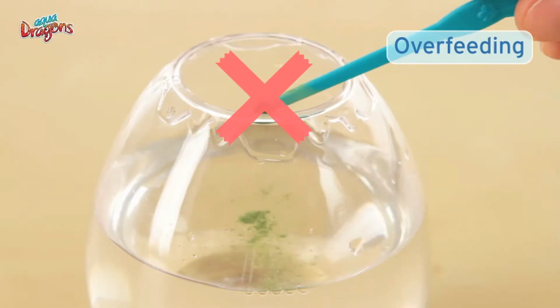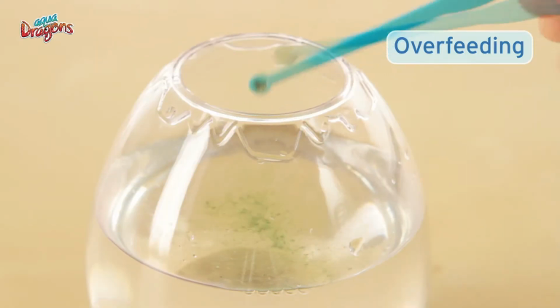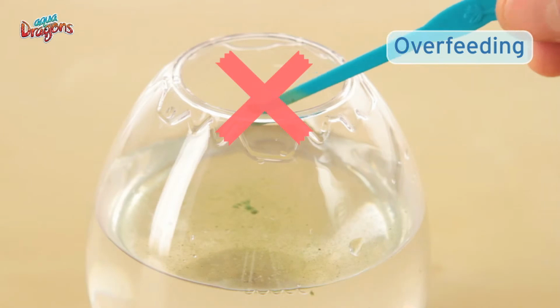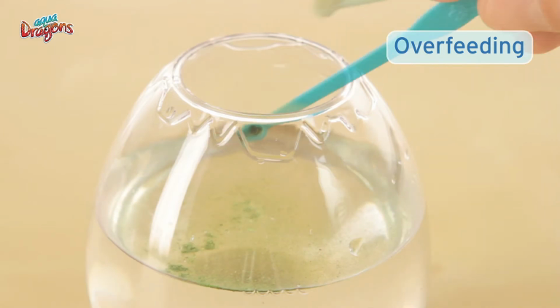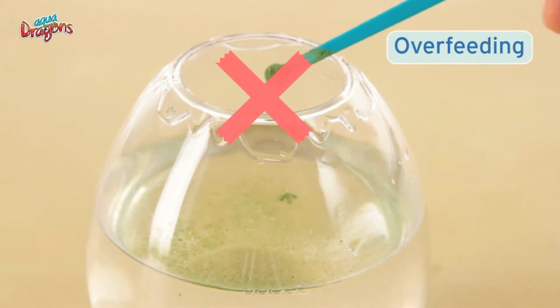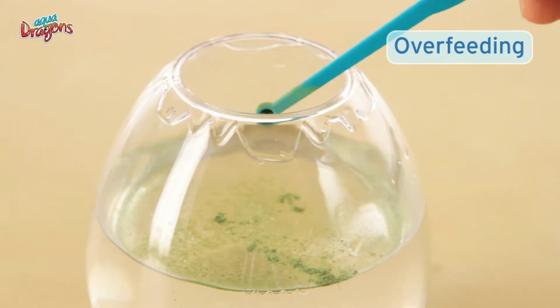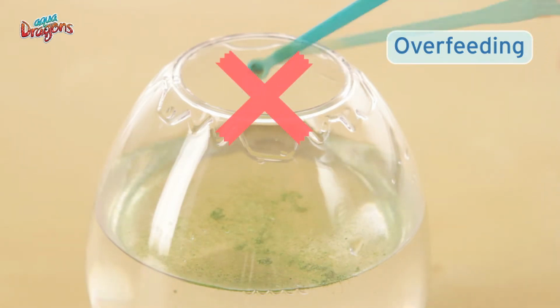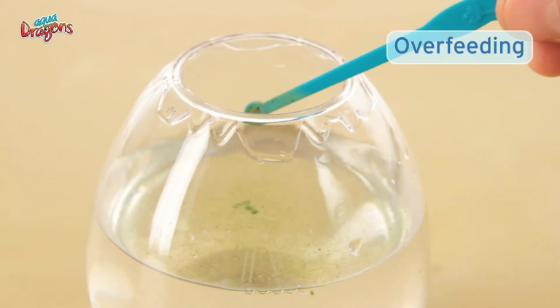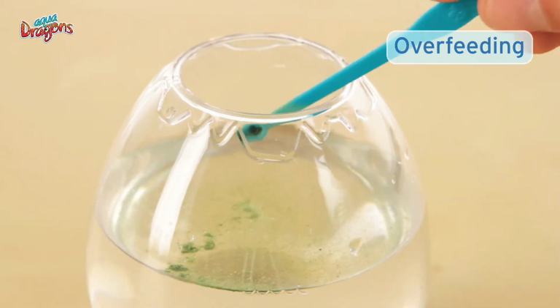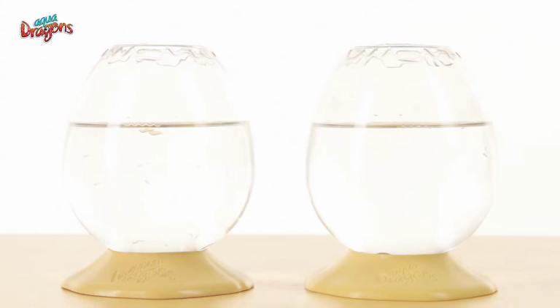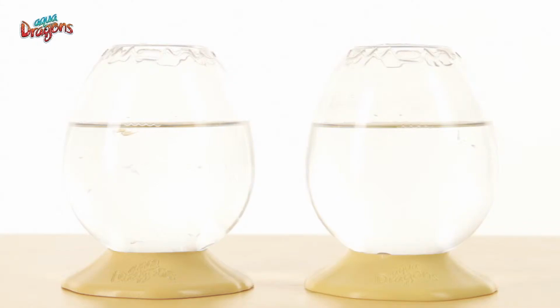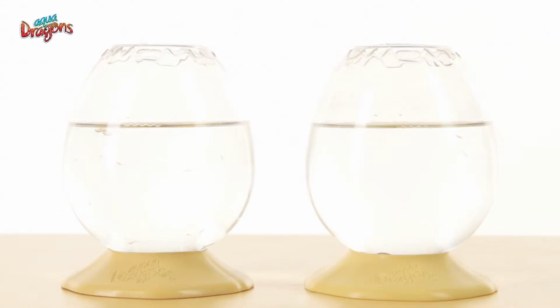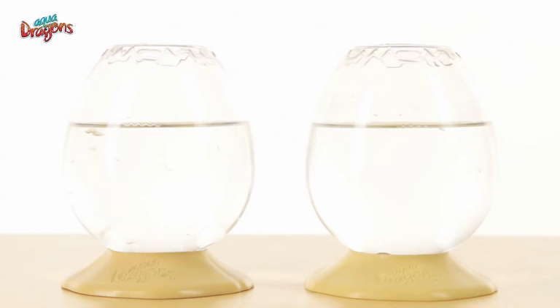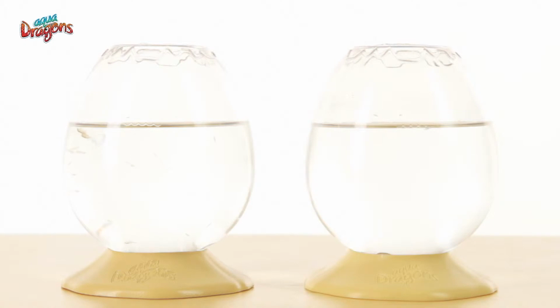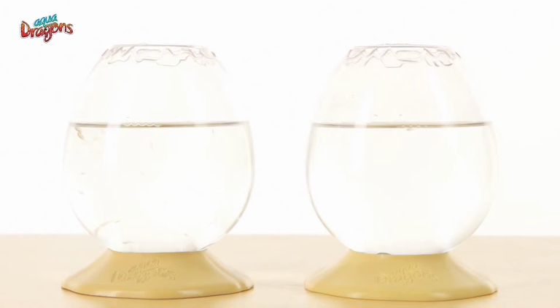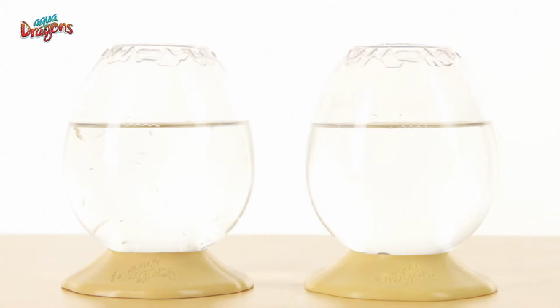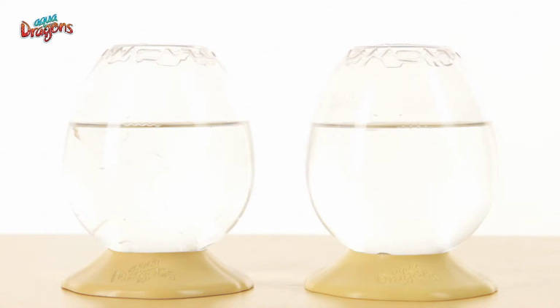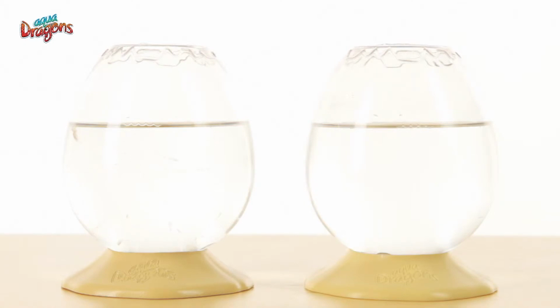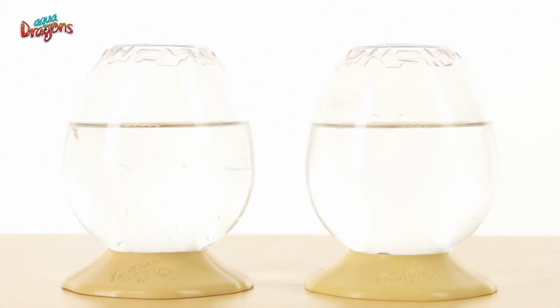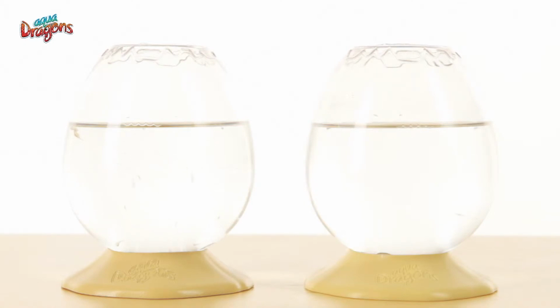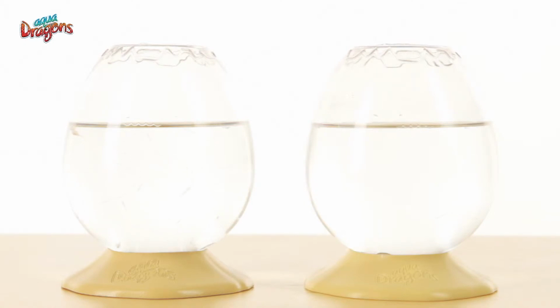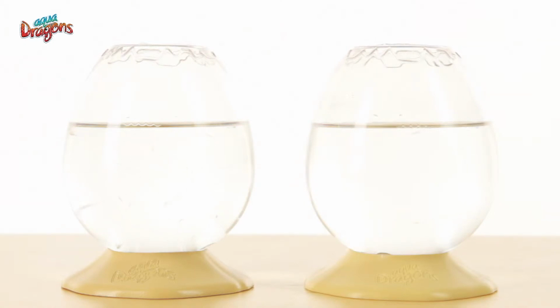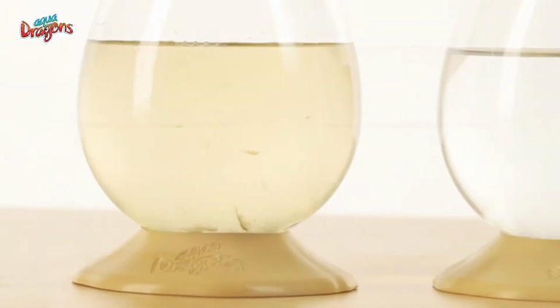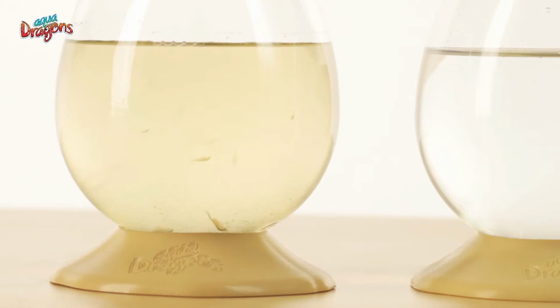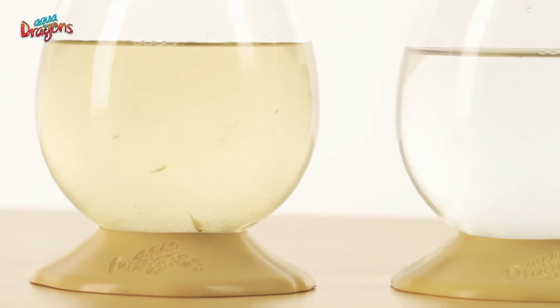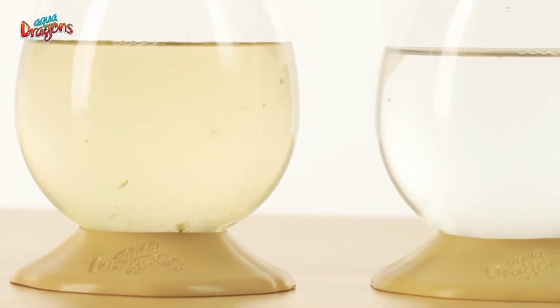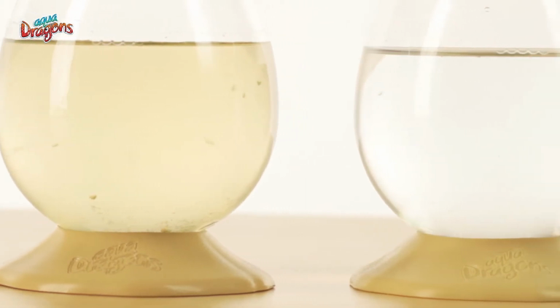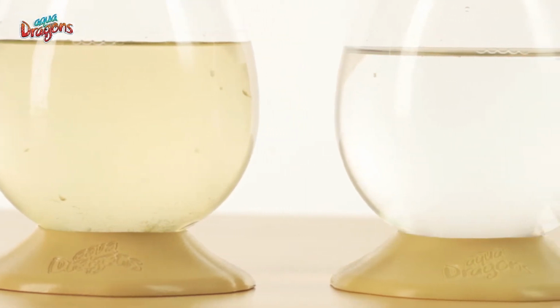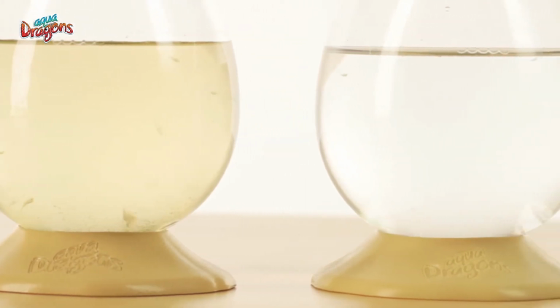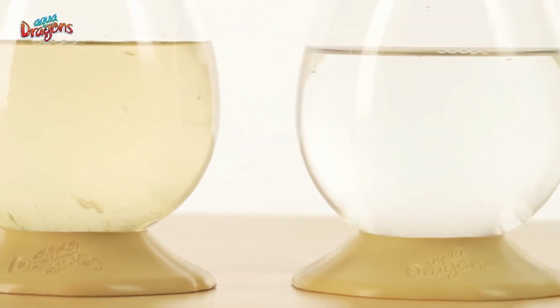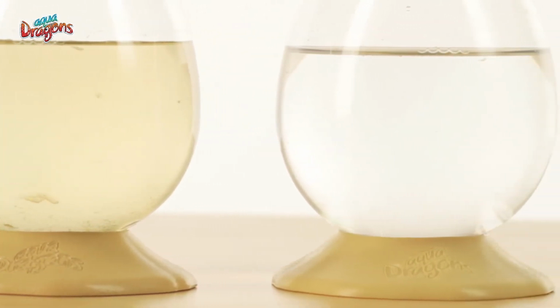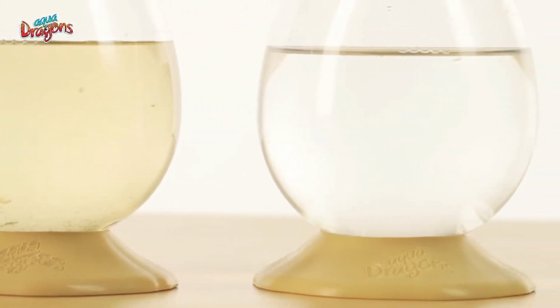Overfeeding is the number one reason for aquadragons' deaths worldwide. If you get many aquadragons, feed them every other day. If you get fewer, every three days is enough. If the water is murky, then there is still food in it — don't feed them for a couple of days.